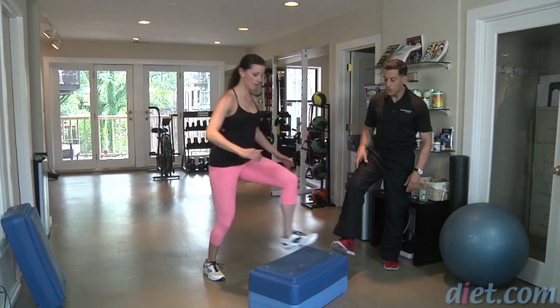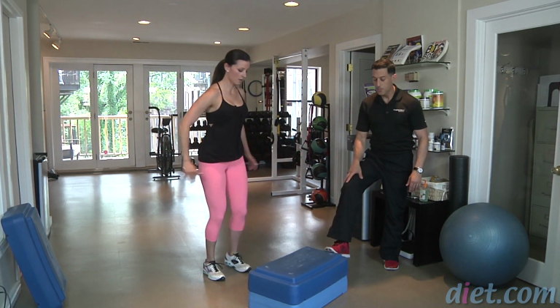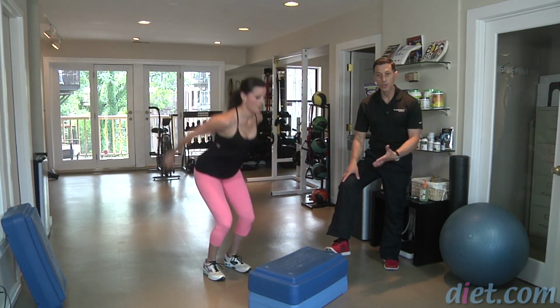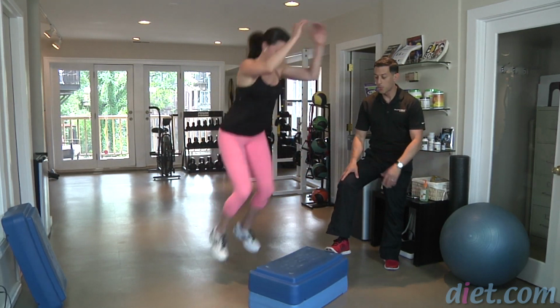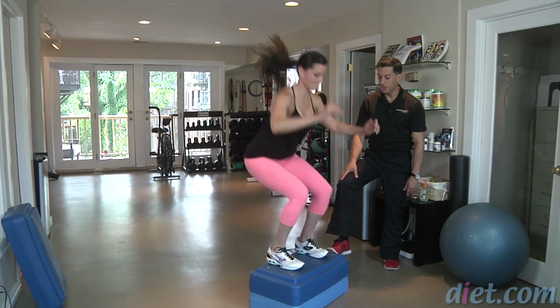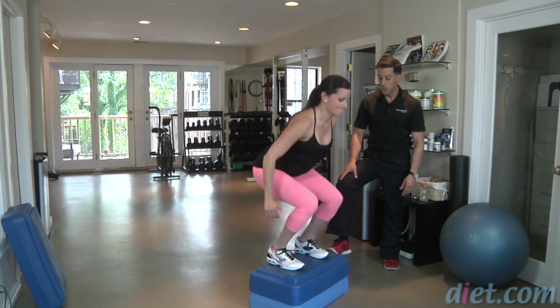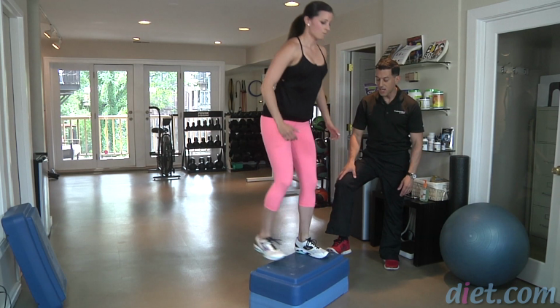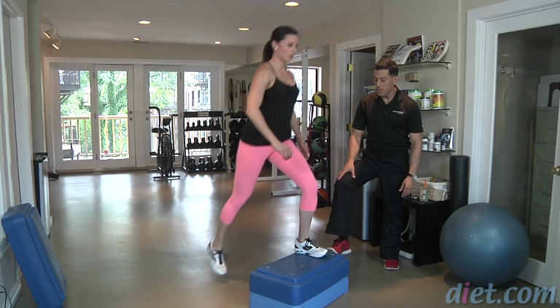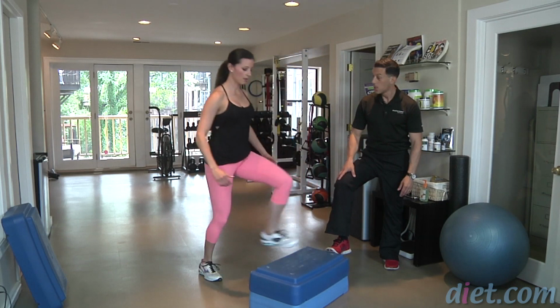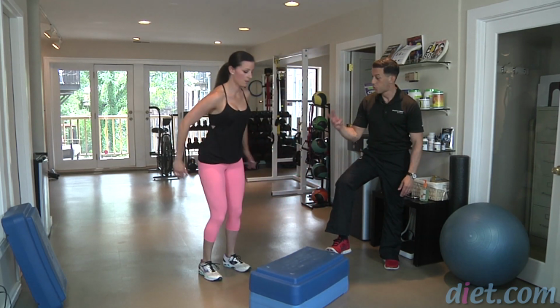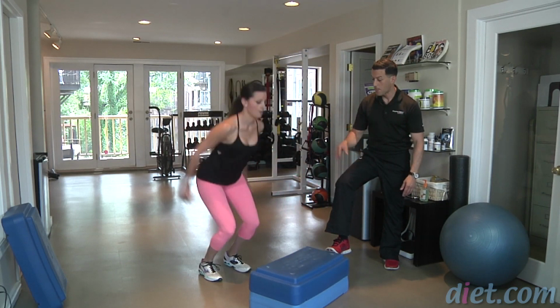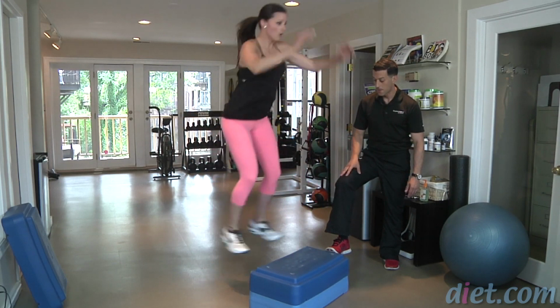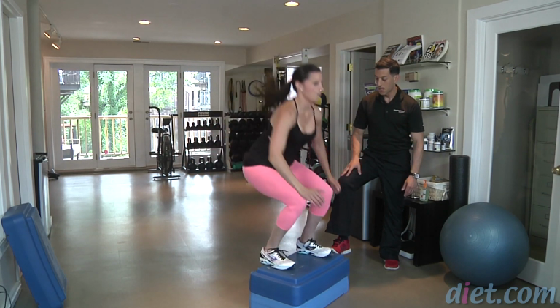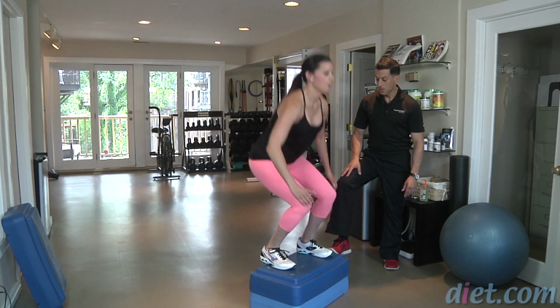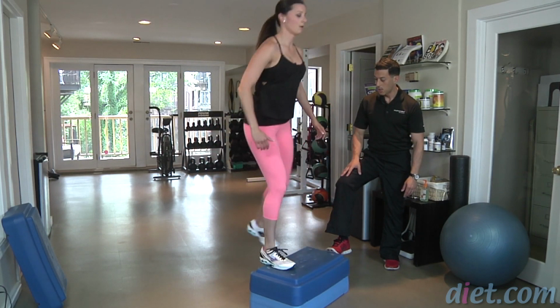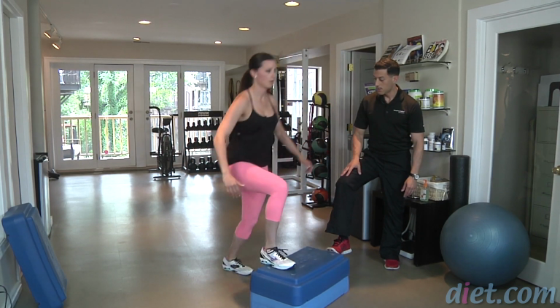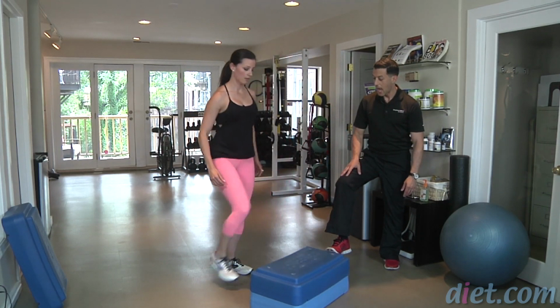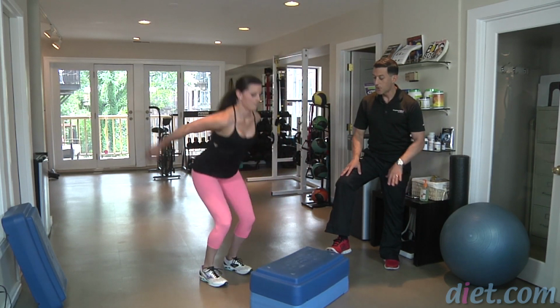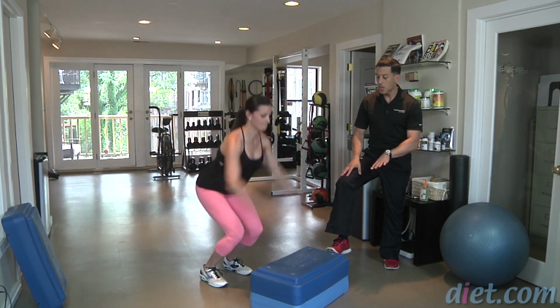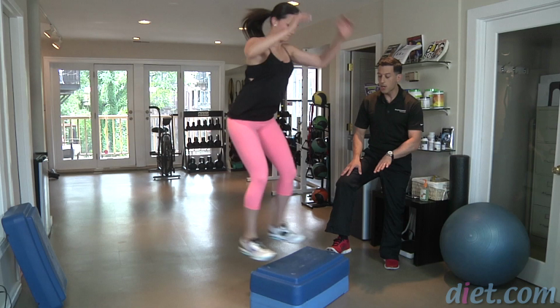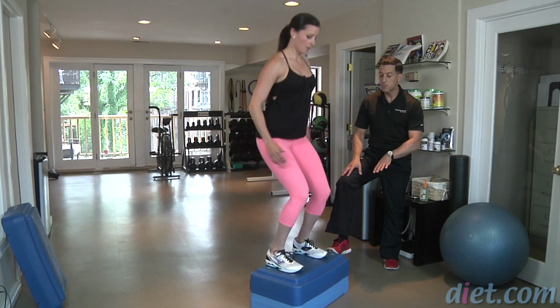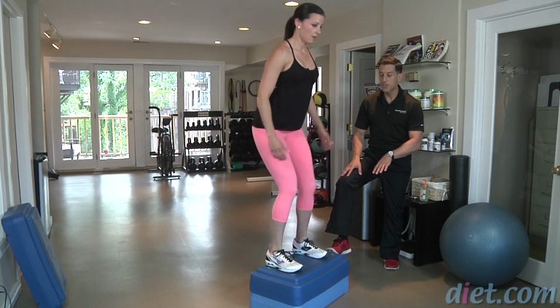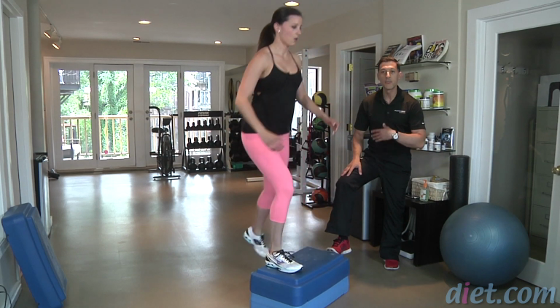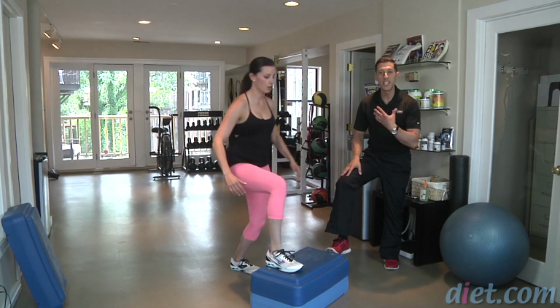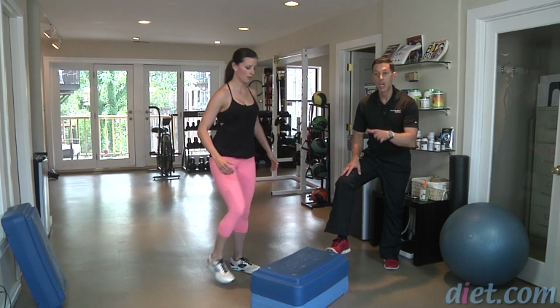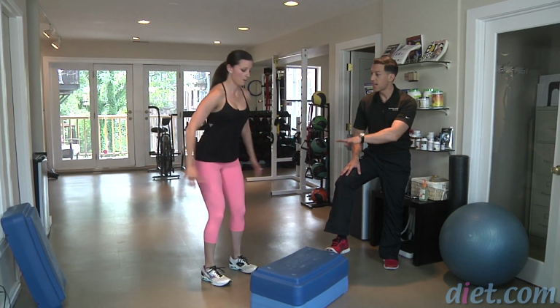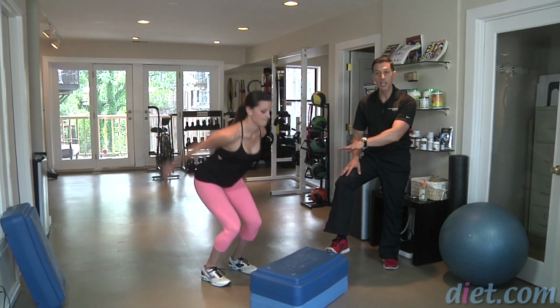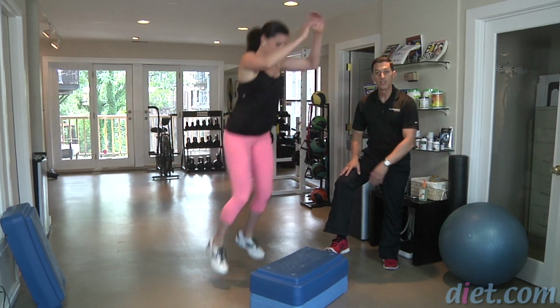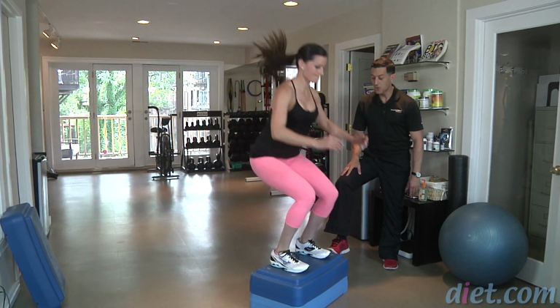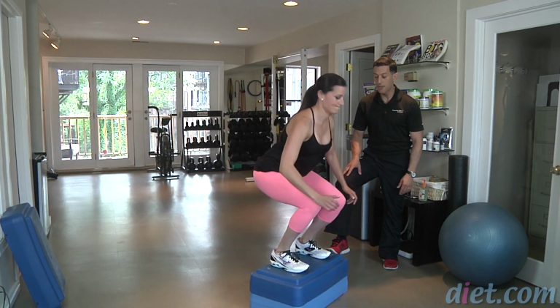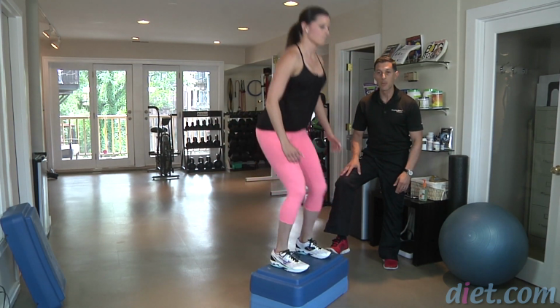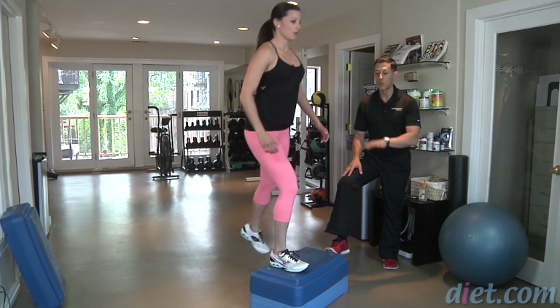As a partner you can hold the boxes and set them in place. Let's do three more reps. And if you feel yourself starting to lose balance or getting fatigued, just take a second, take an extra breath, and then come right back and do it.